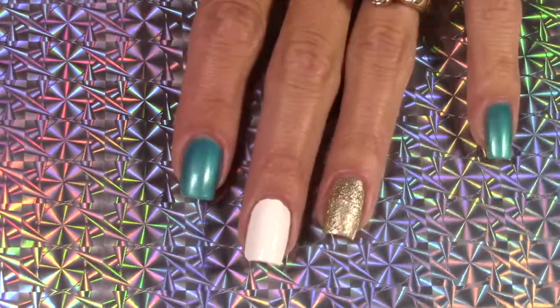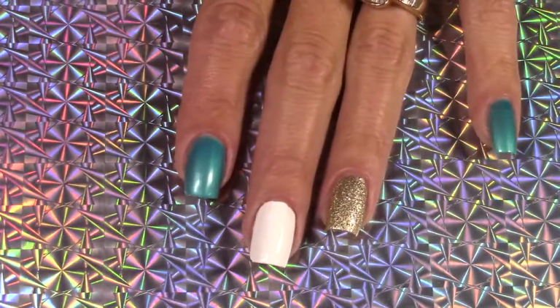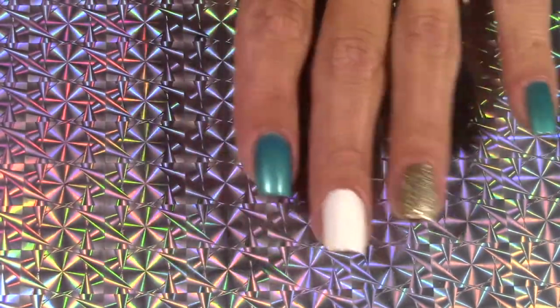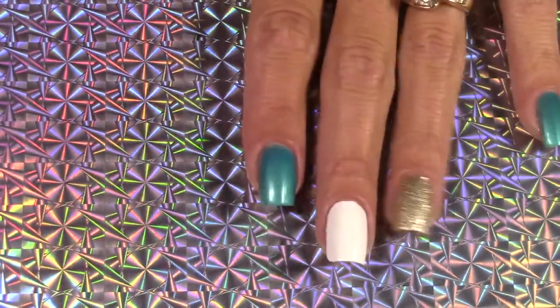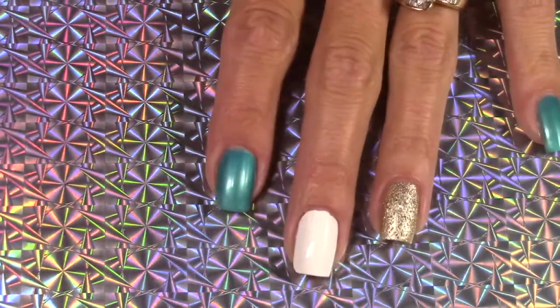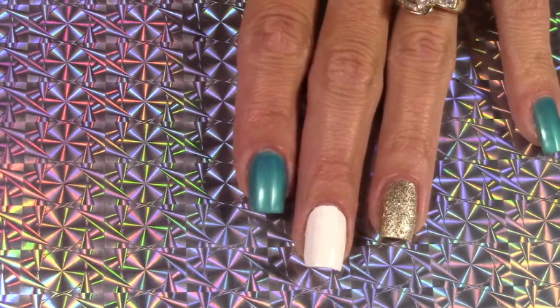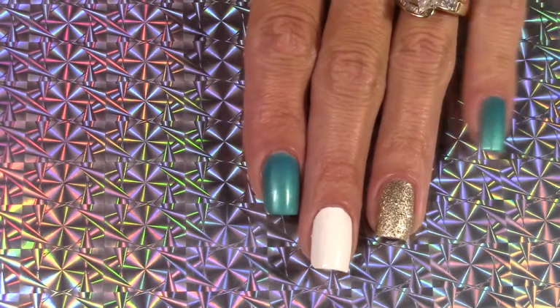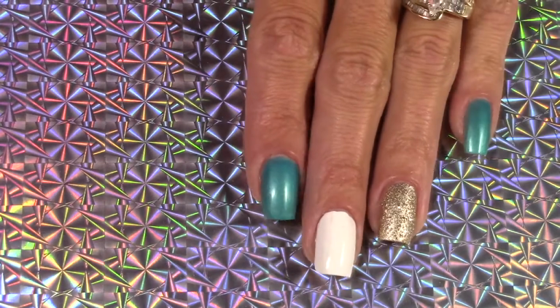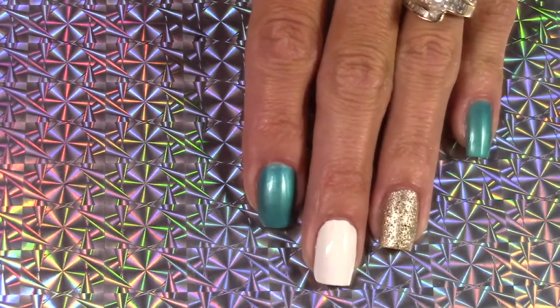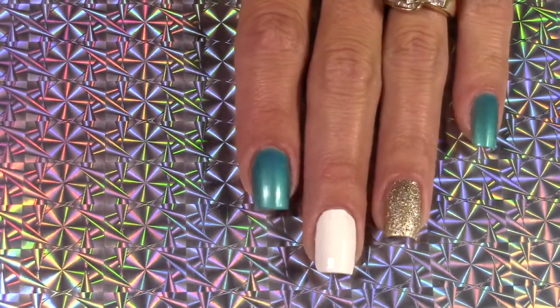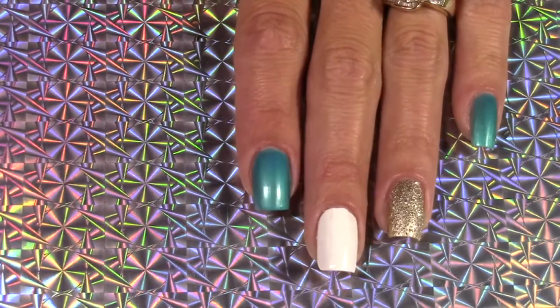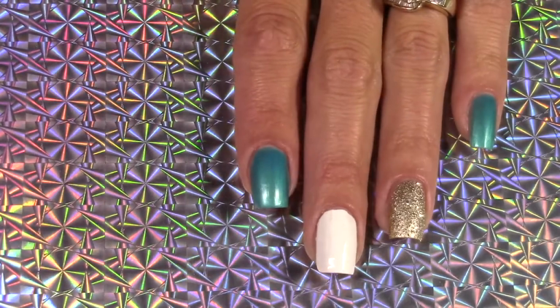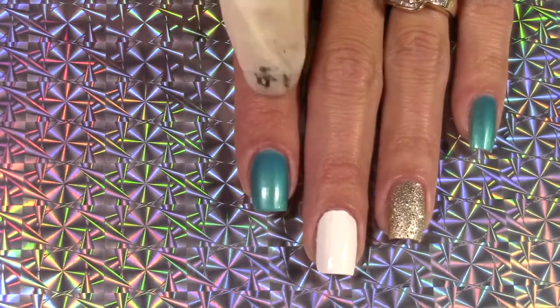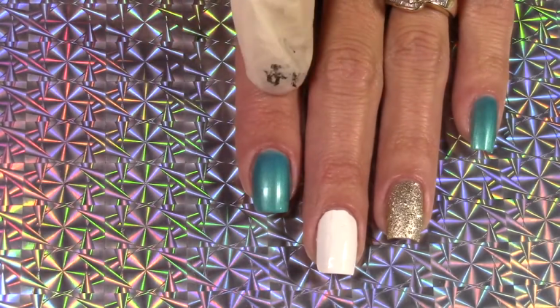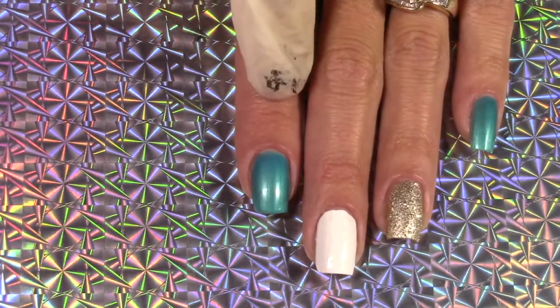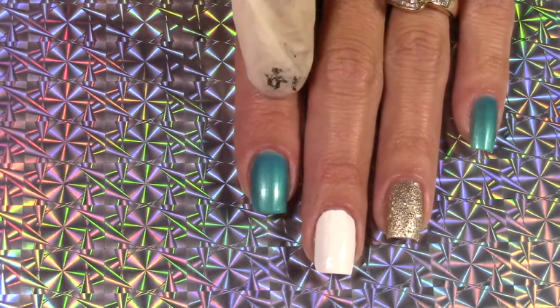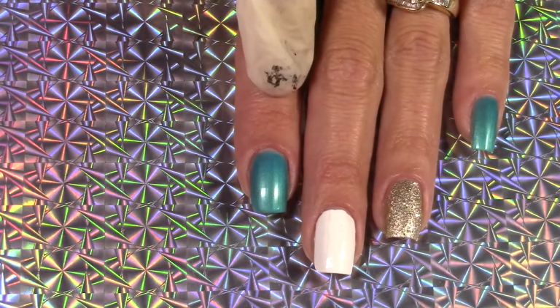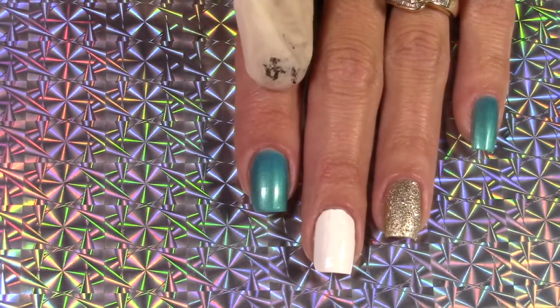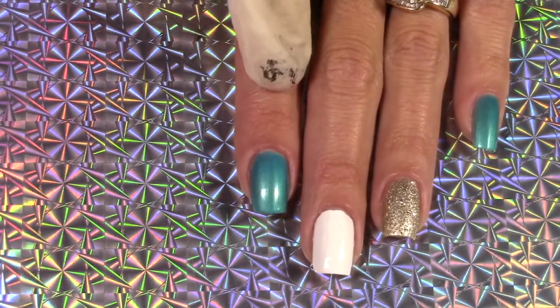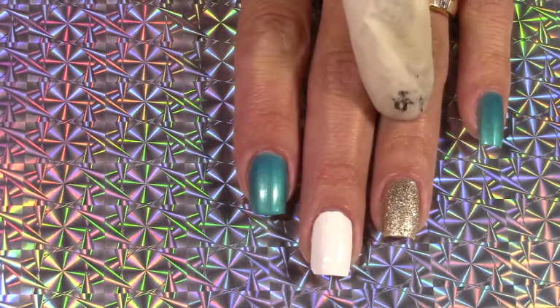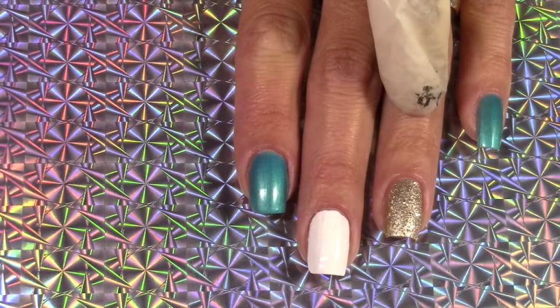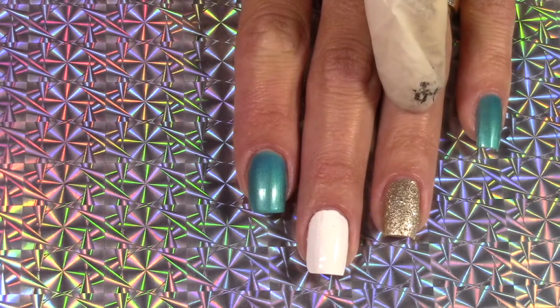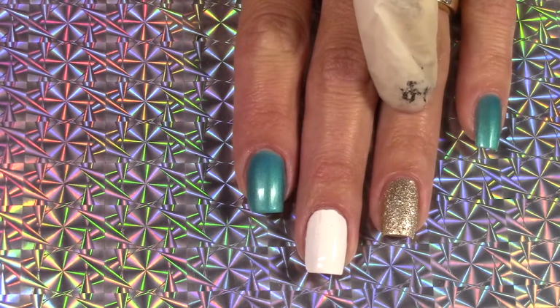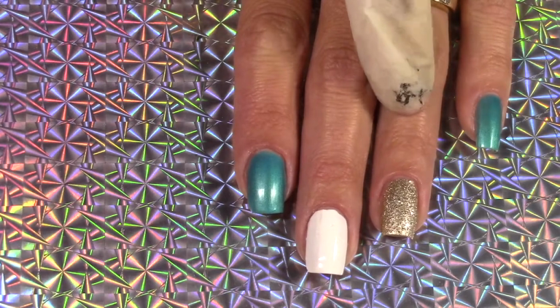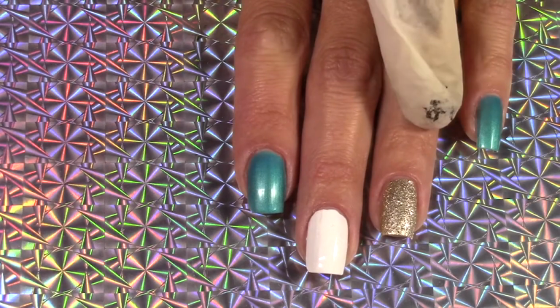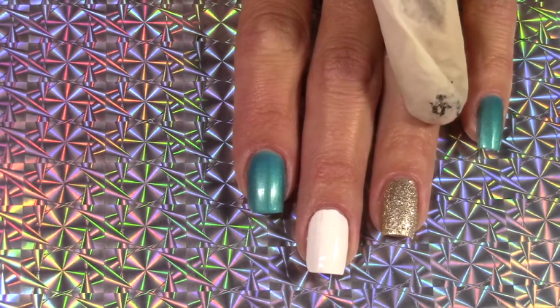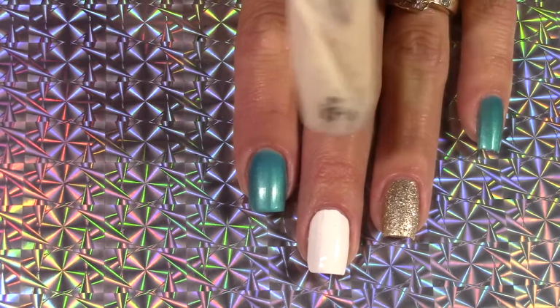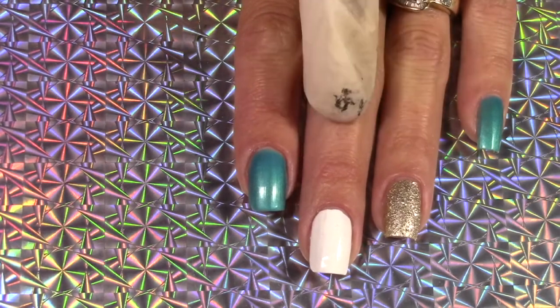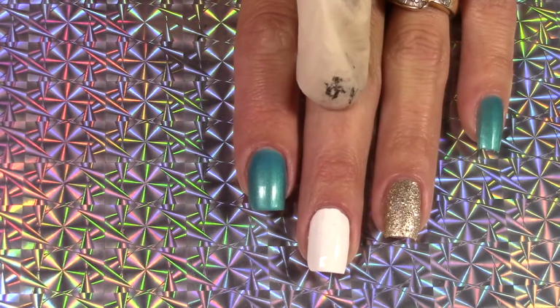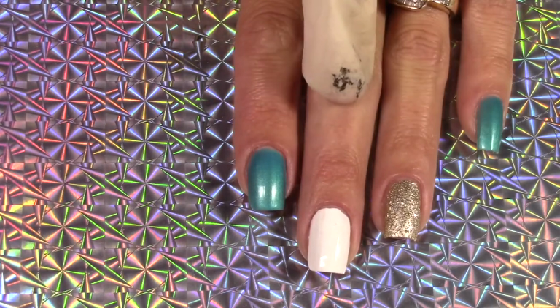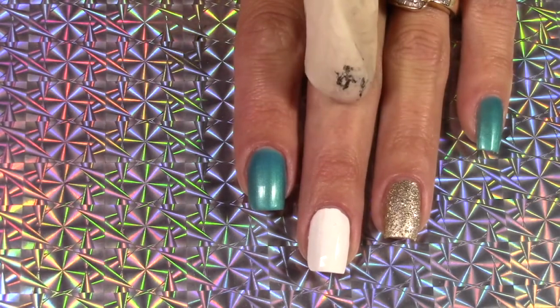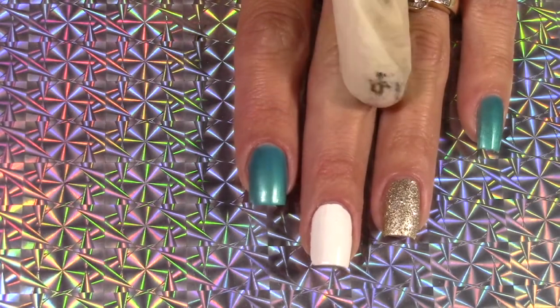So this is what my nails look like as of right now. I have three coats on because this blue is kind of light. Only one coat of this glitter, which is amazing. And I did apply two coats of white.